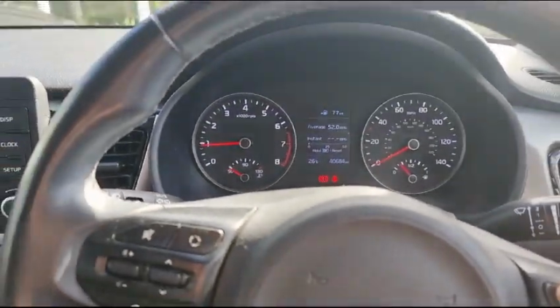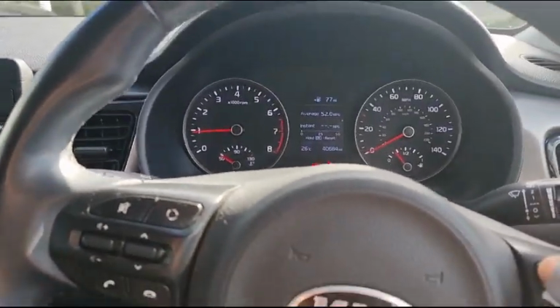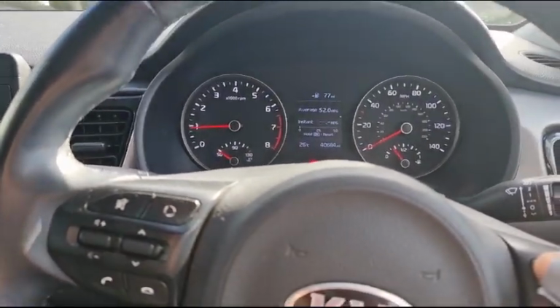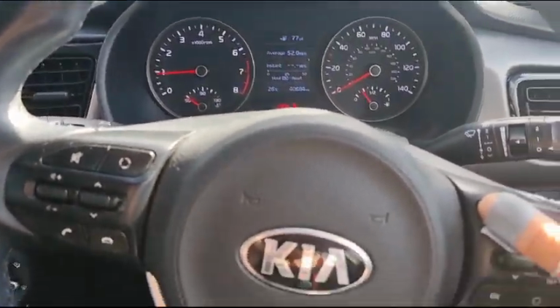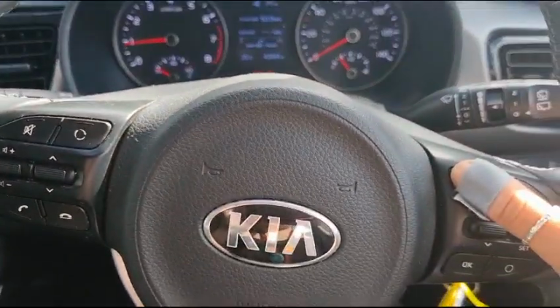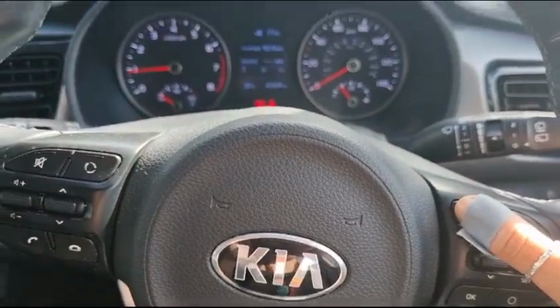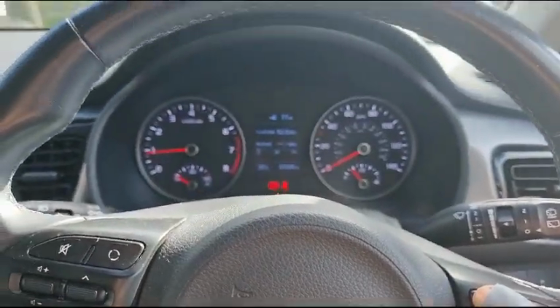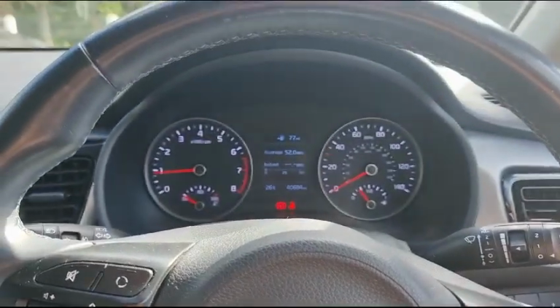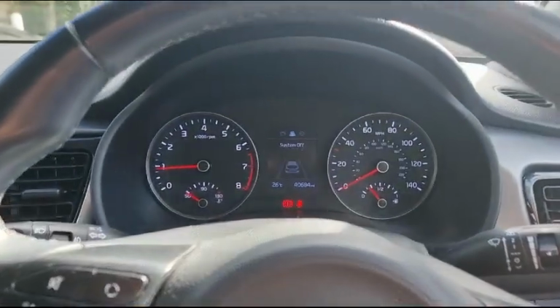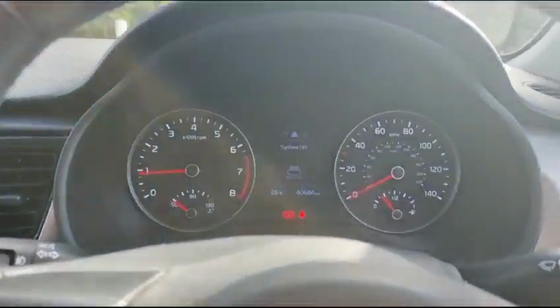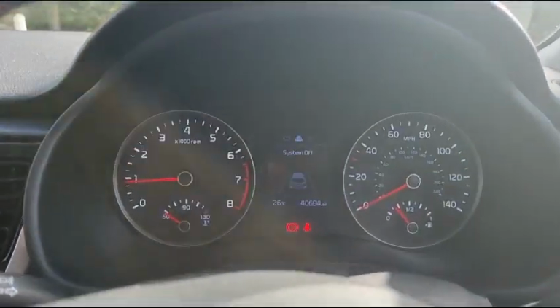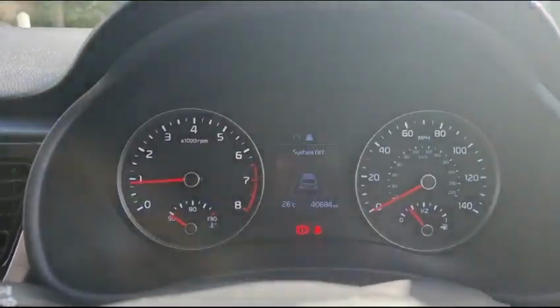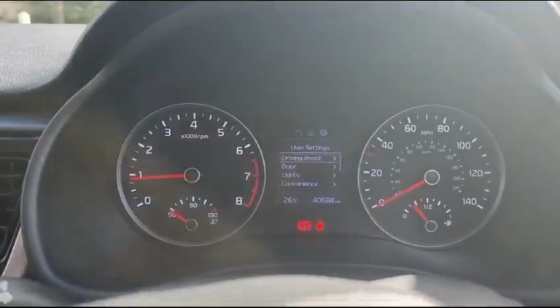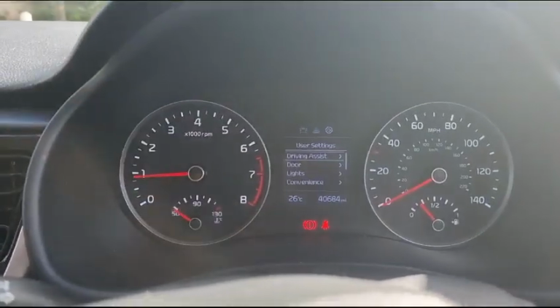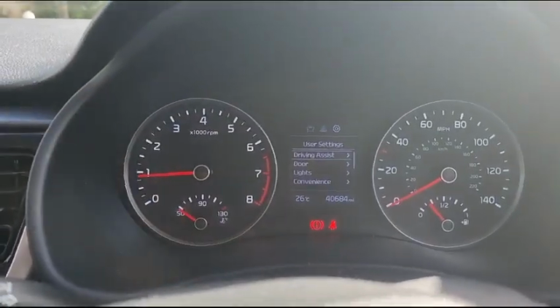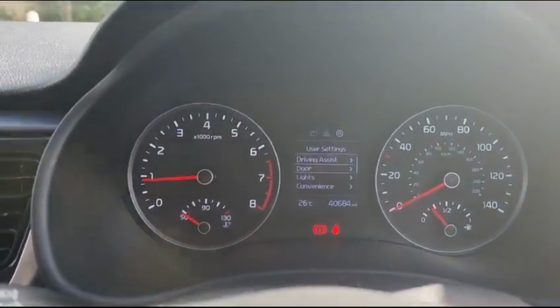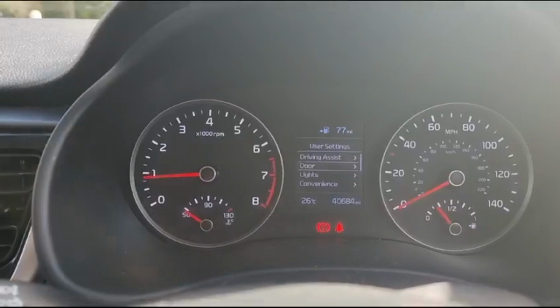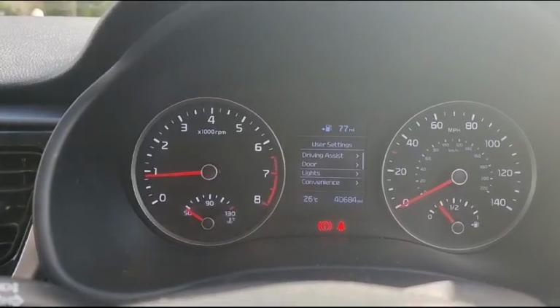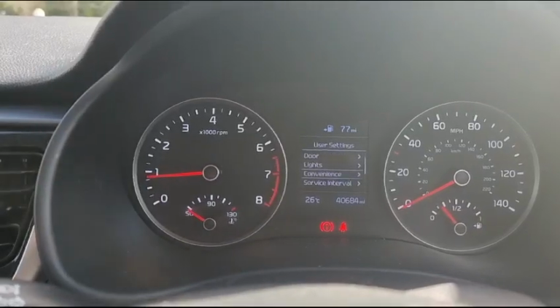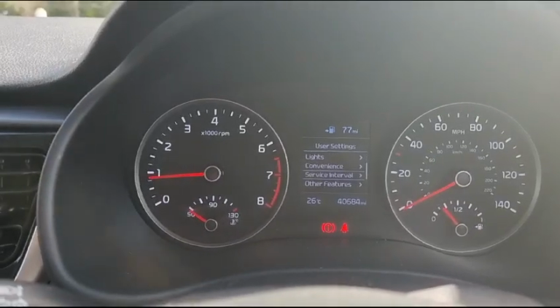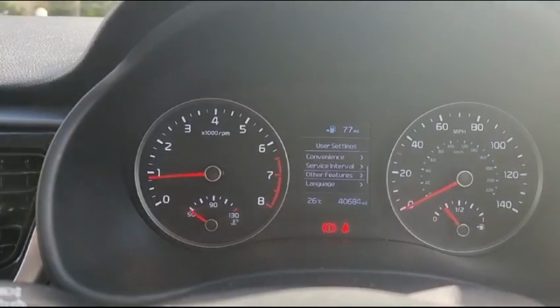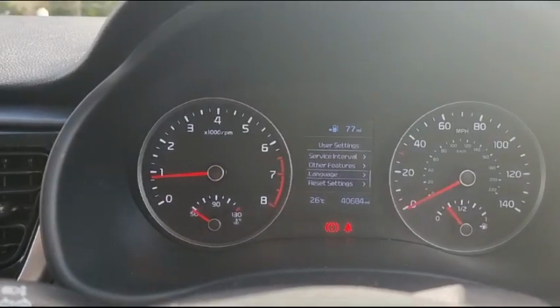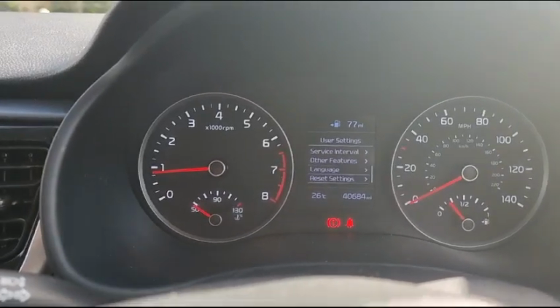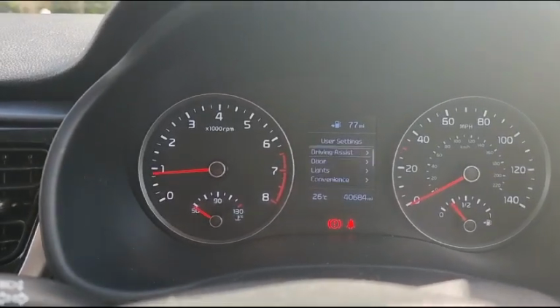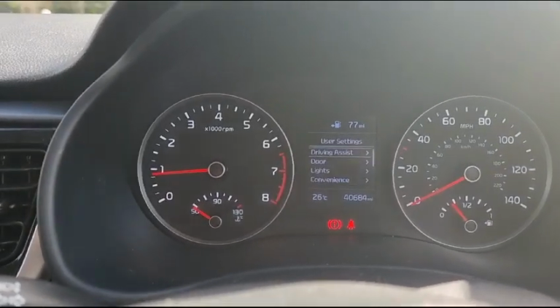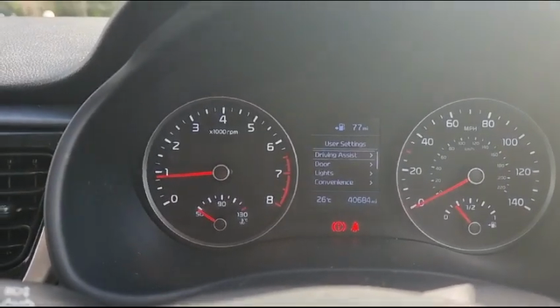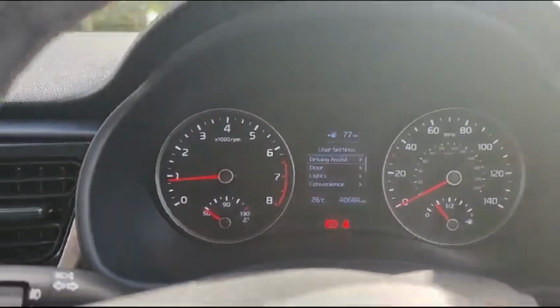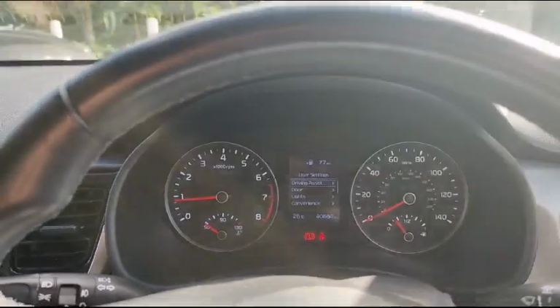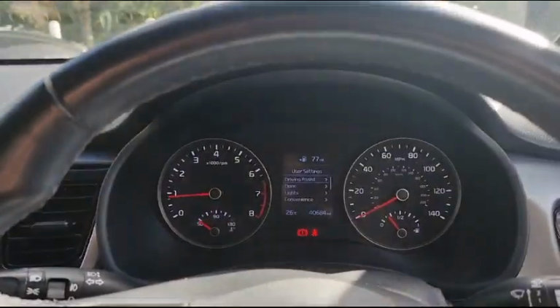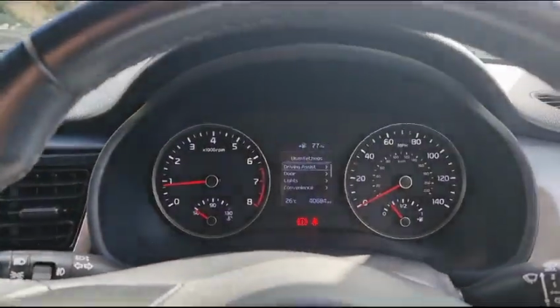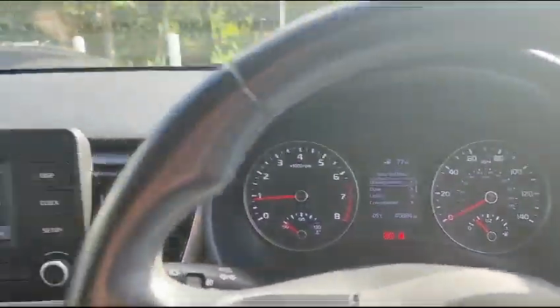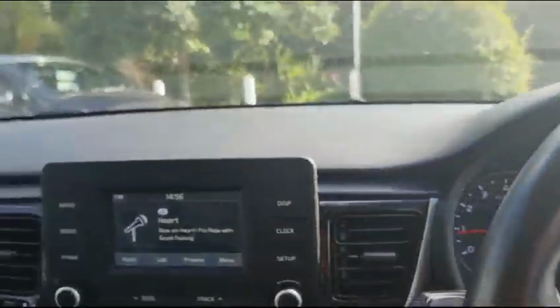If we go down to this button on the steering wheel and give that a press, the system on the screen changes. You have multiple settings that you can go through to make your drive as comfortable as possible.